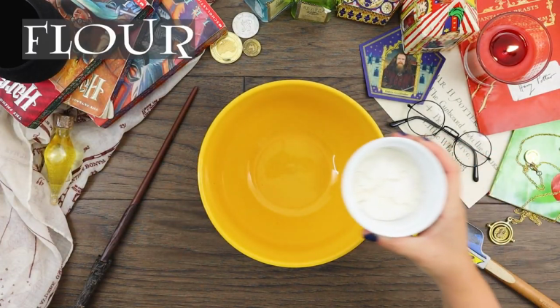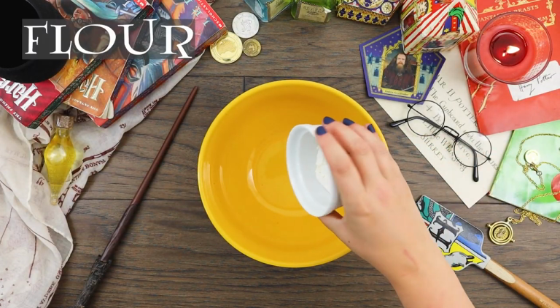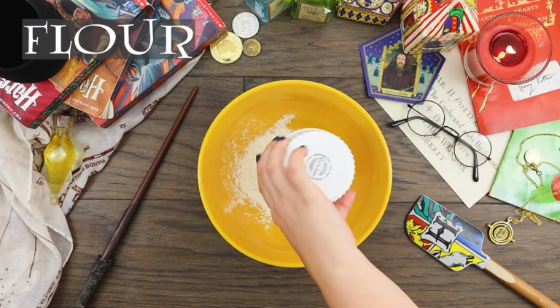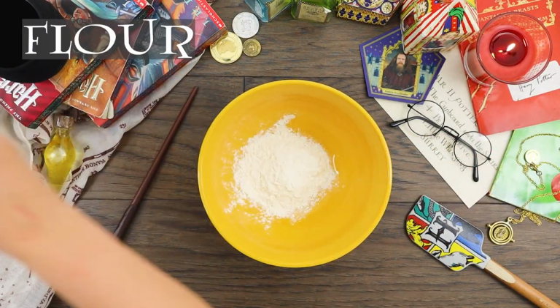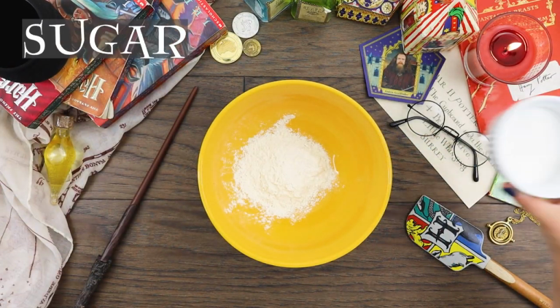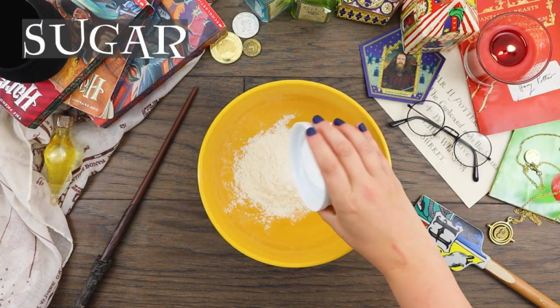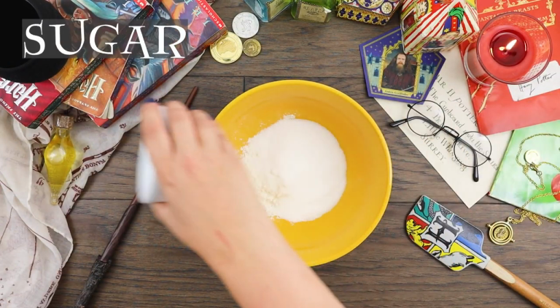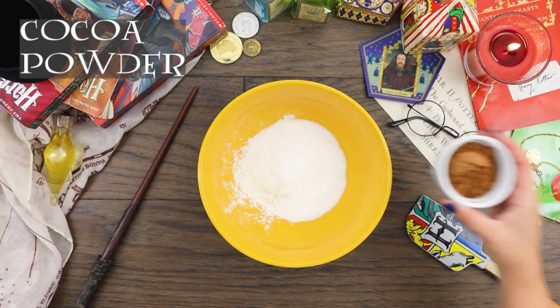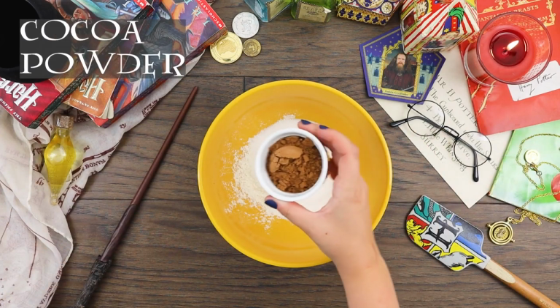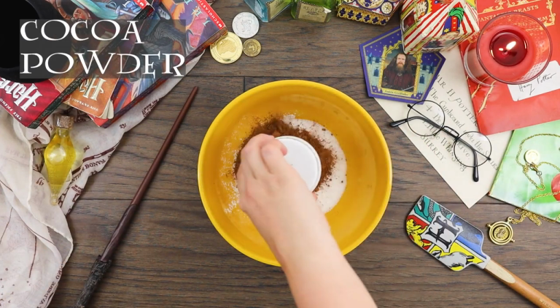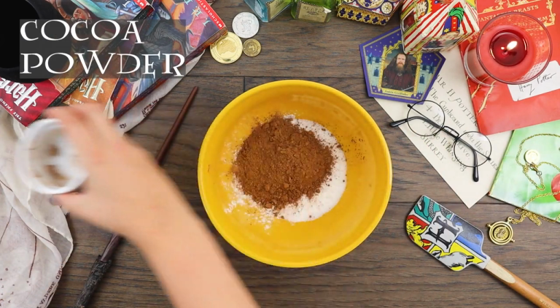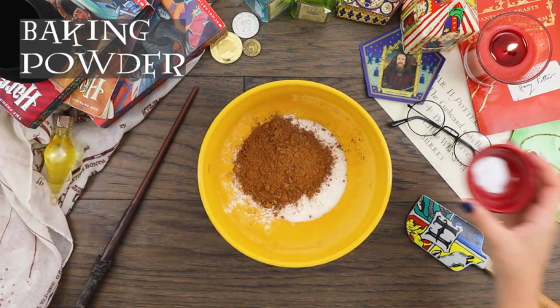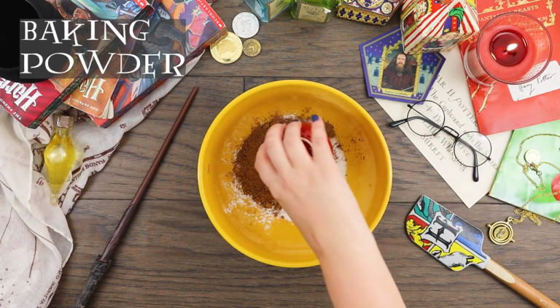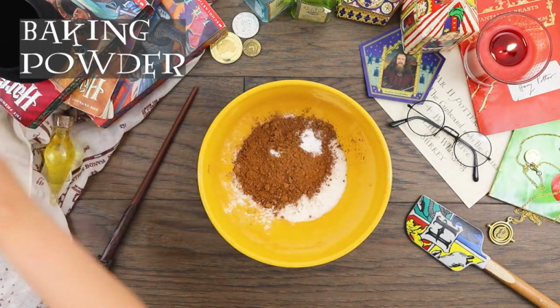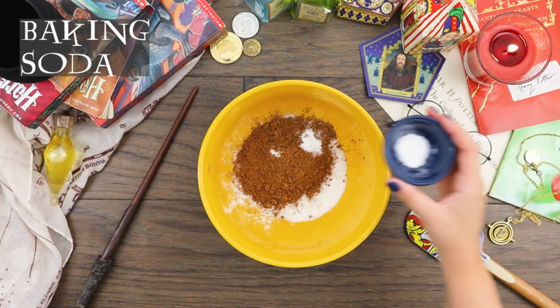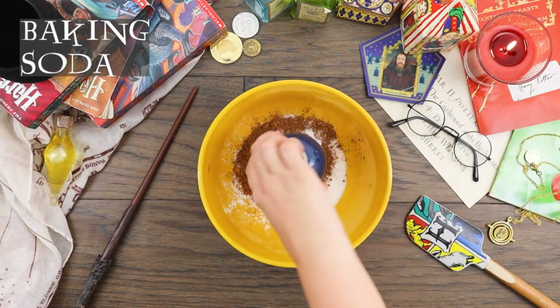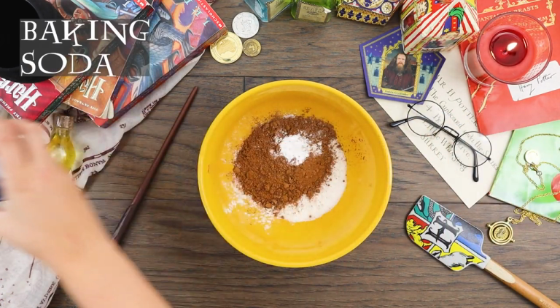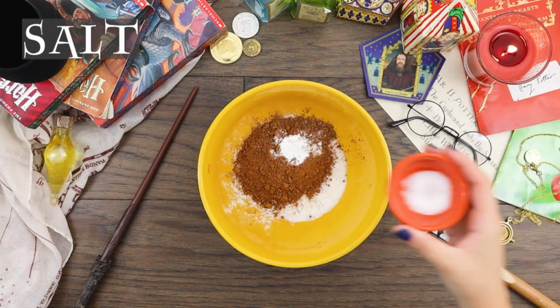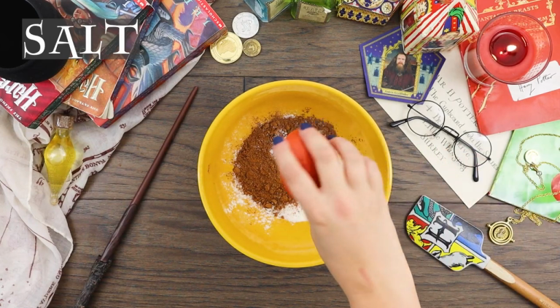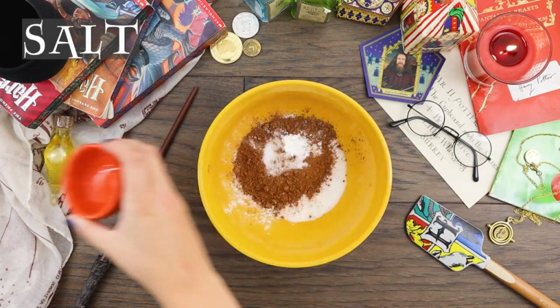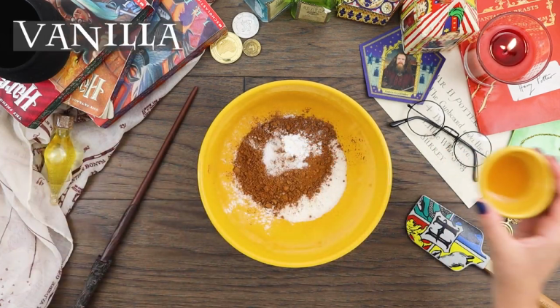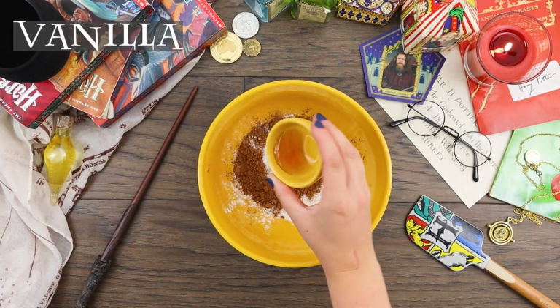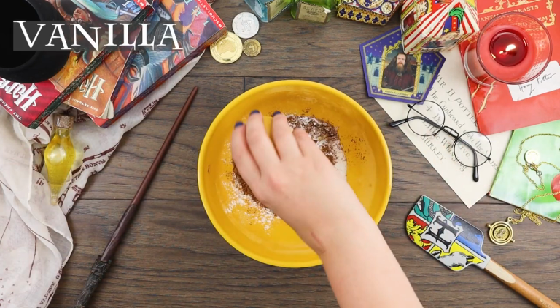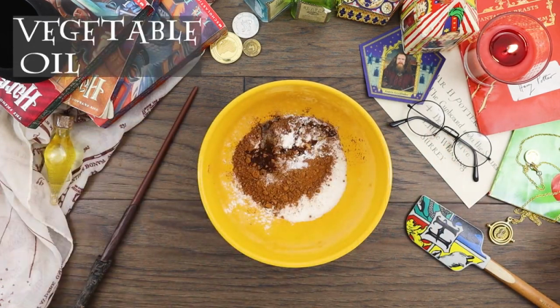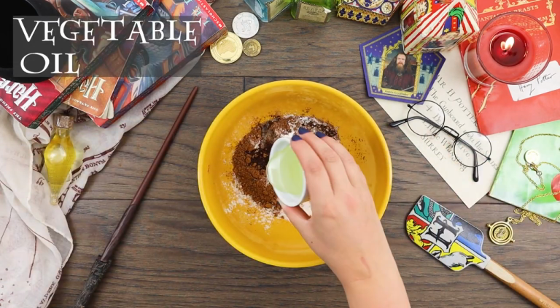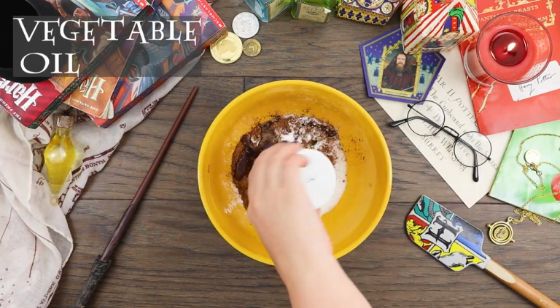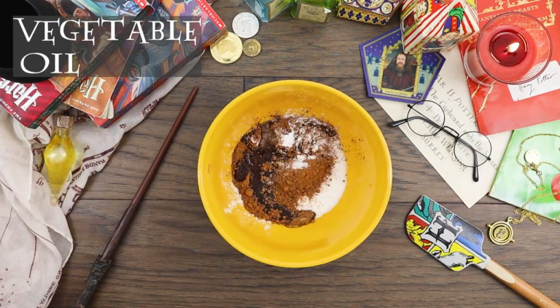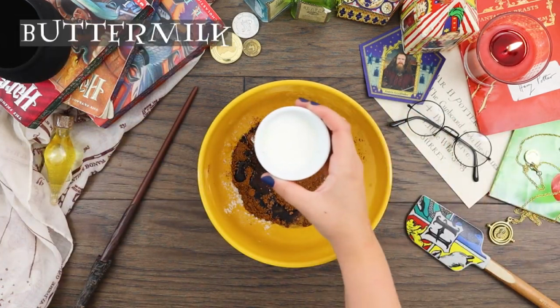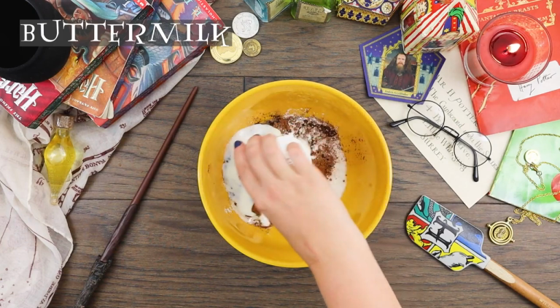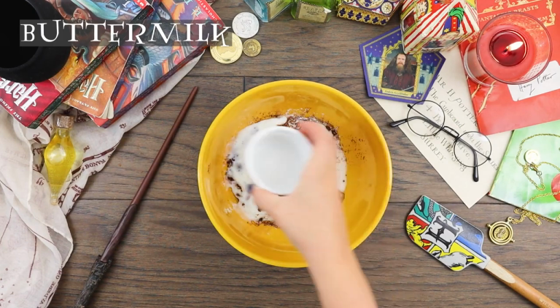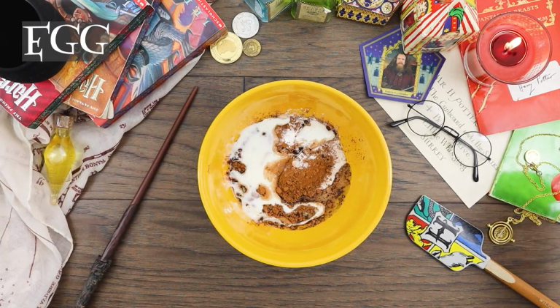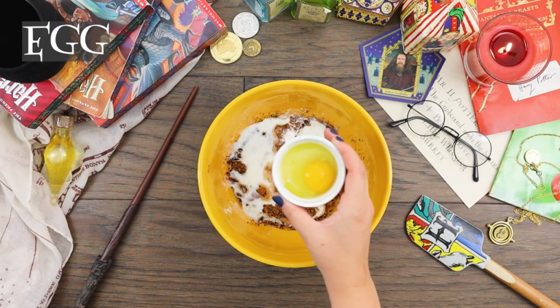We'll start by mixing together flour, sugar, dark chocolate cocoa powder, baking powder, baking soda, sea salt, vanilla, vegetable oil, buttermilk, and an egg.